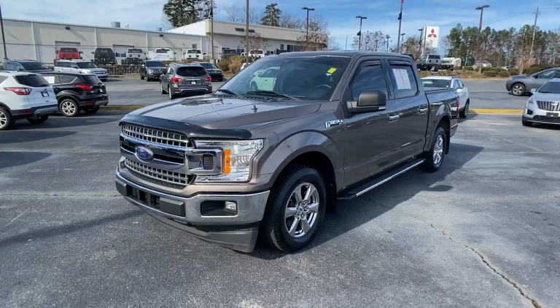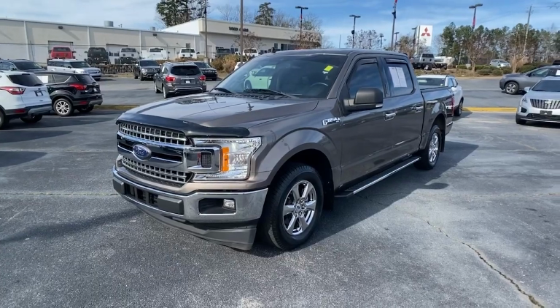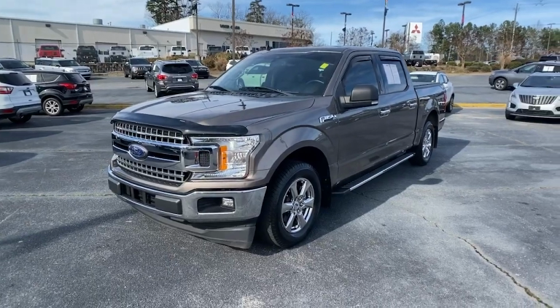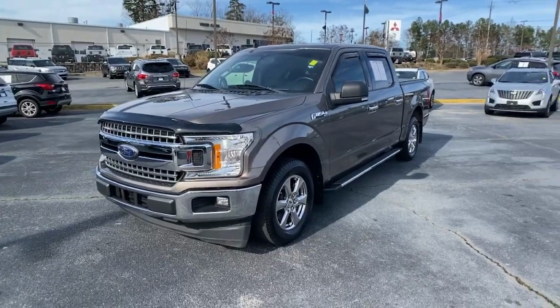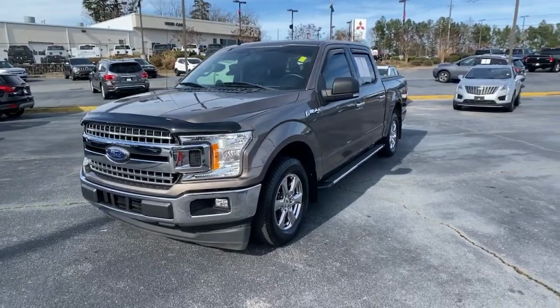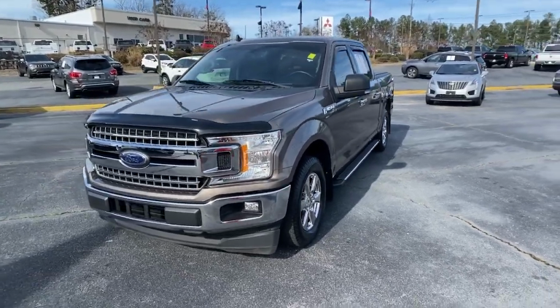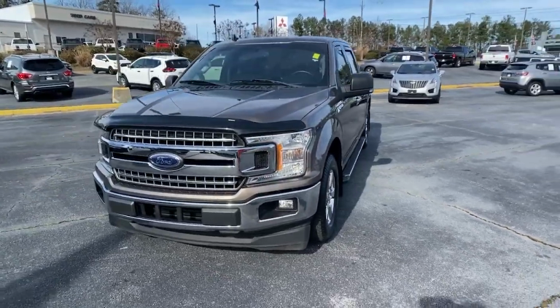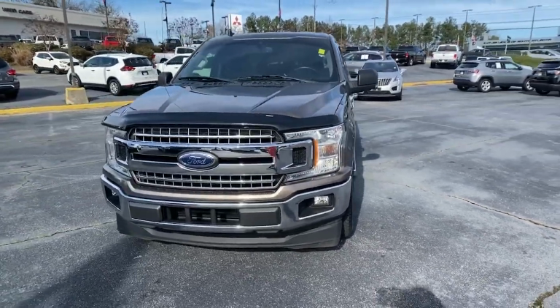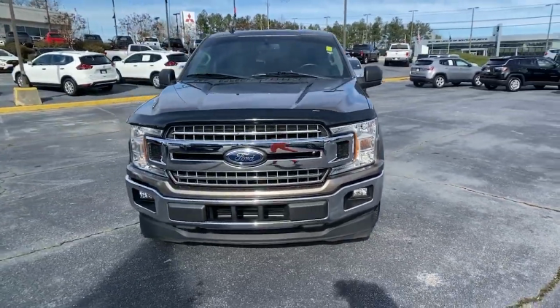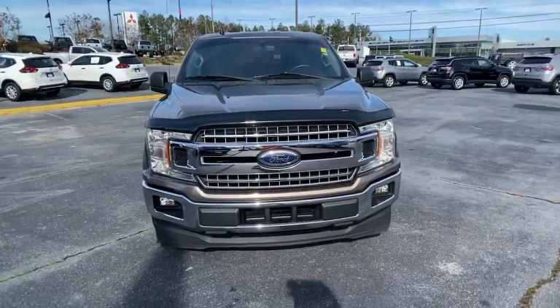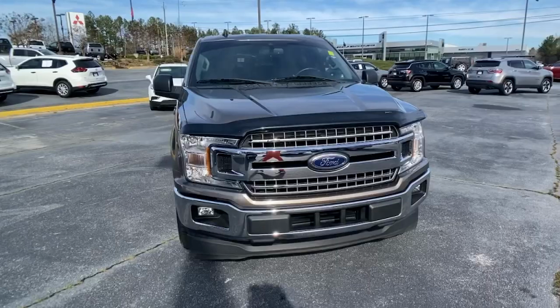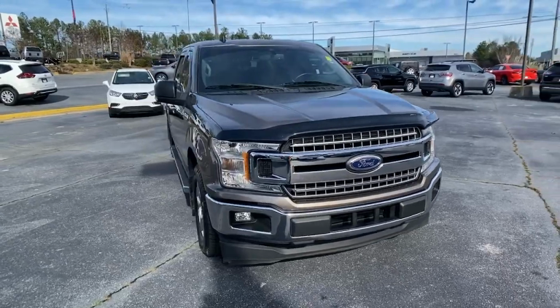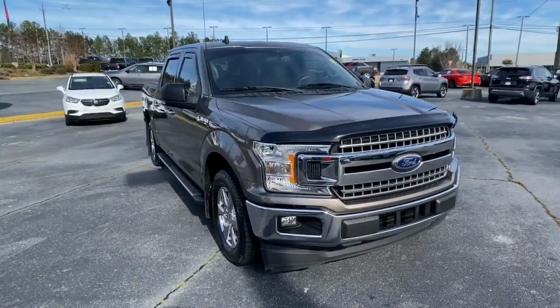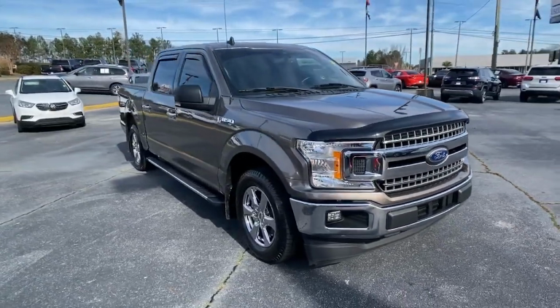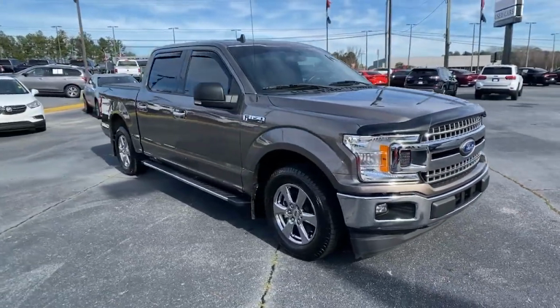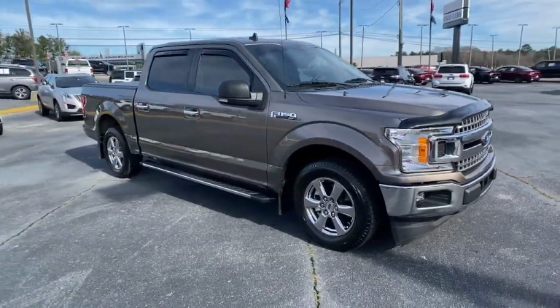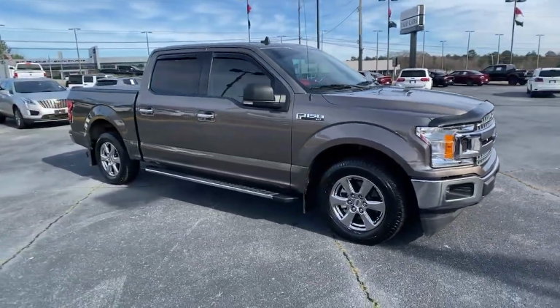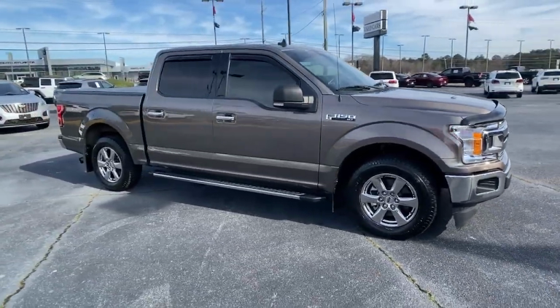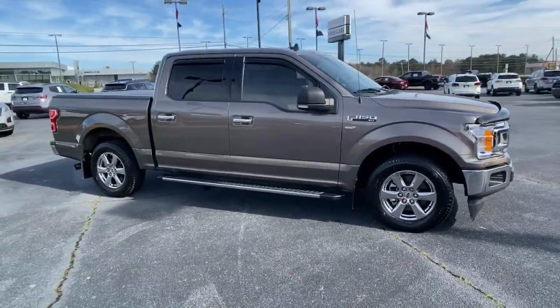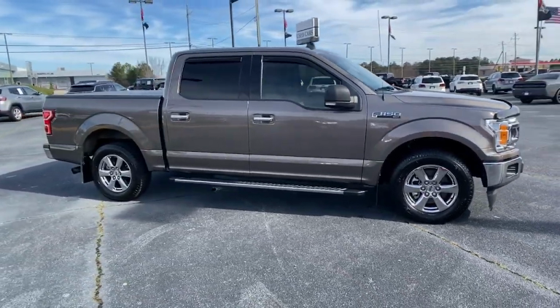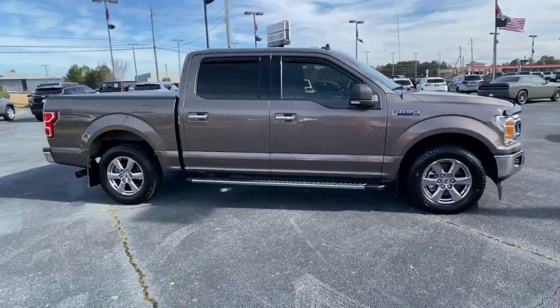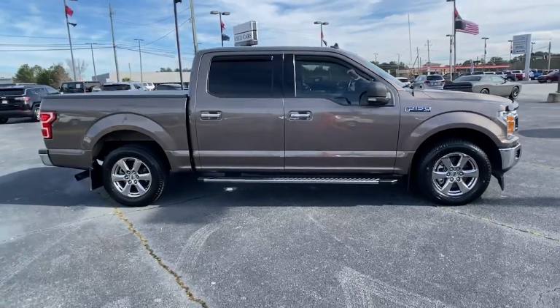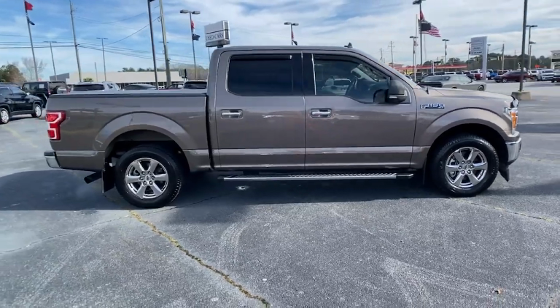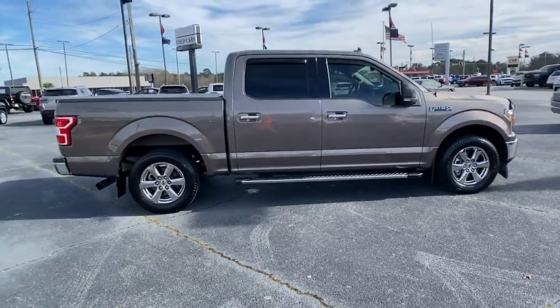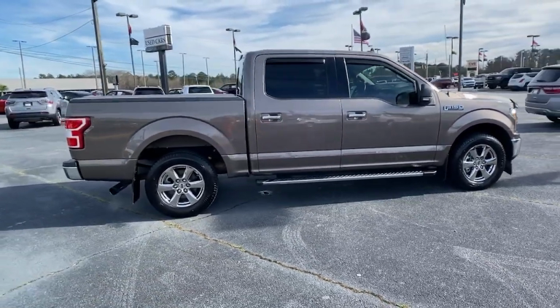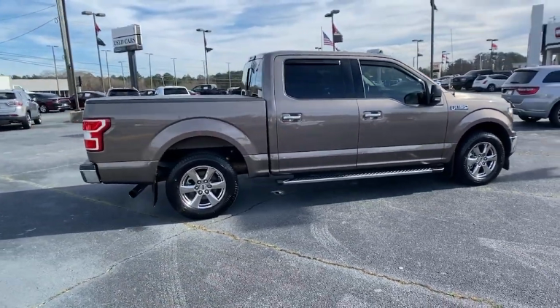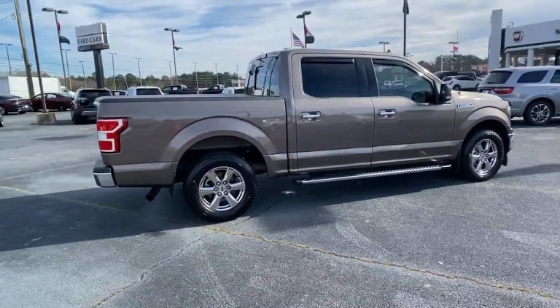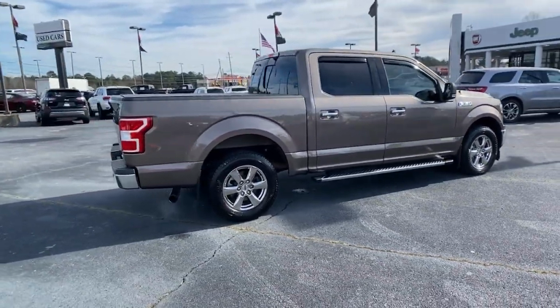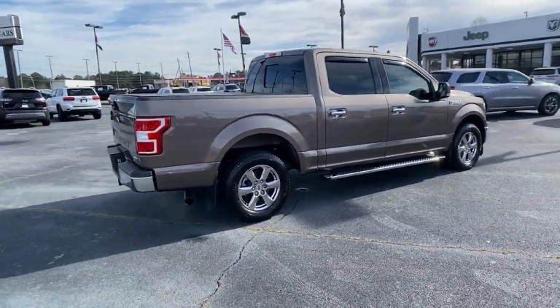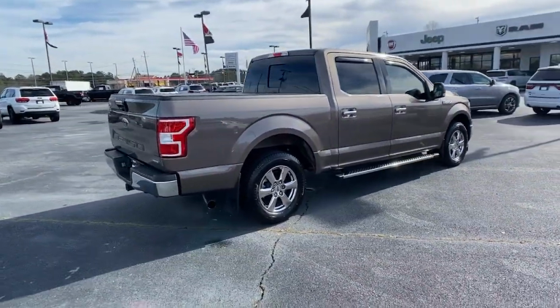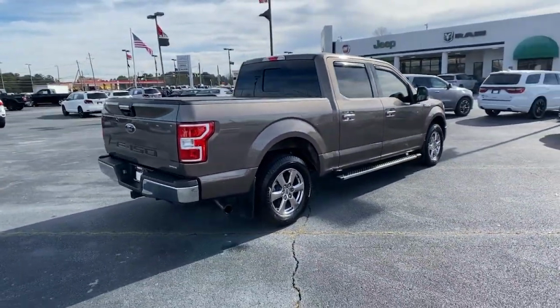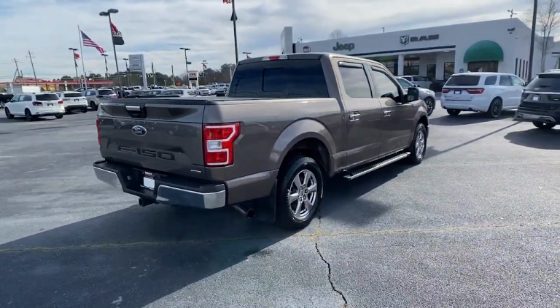Can you see yourself in the 2019 Ford F-150? With less than 40,000 miles on the odometer, this vehicle provides excellent value. This rugged F-150 is ready for work, off-roading, or a little R&R.